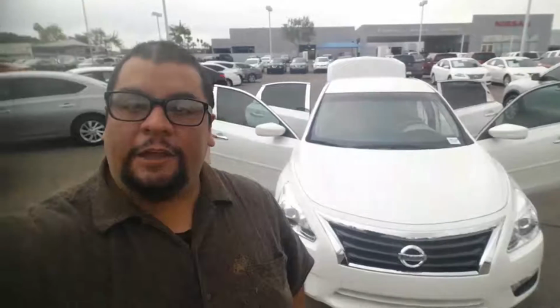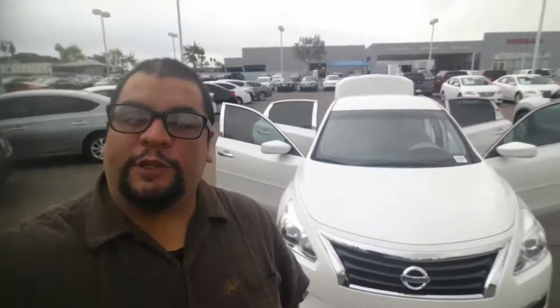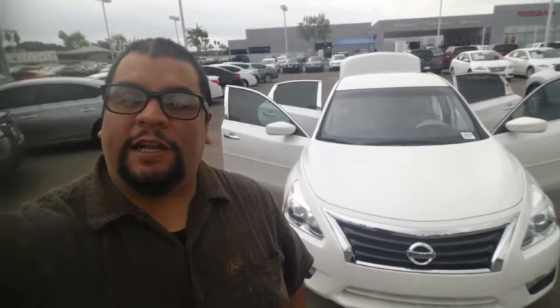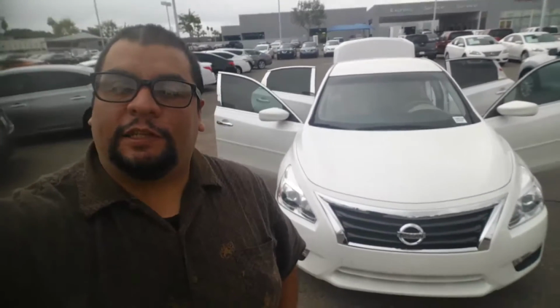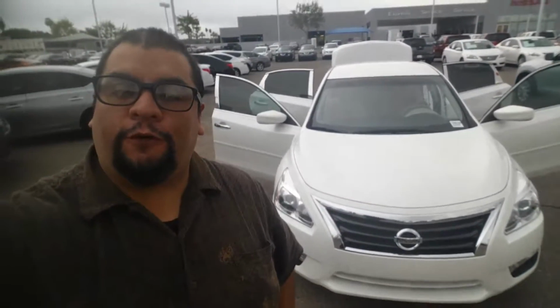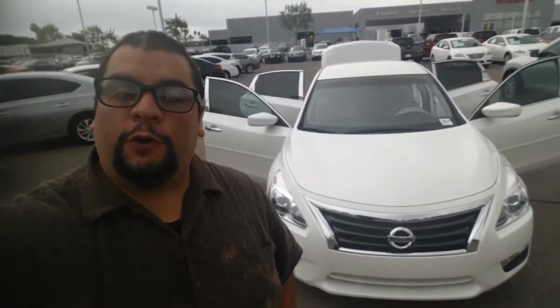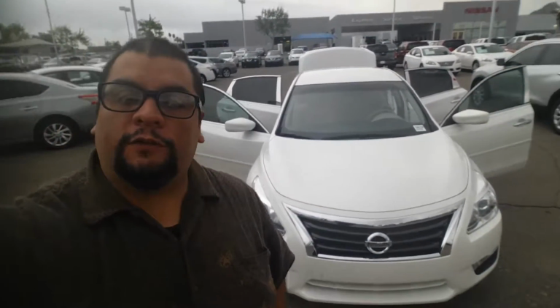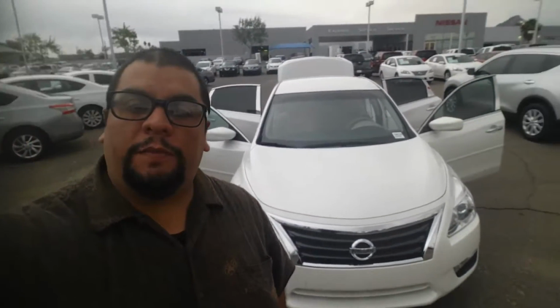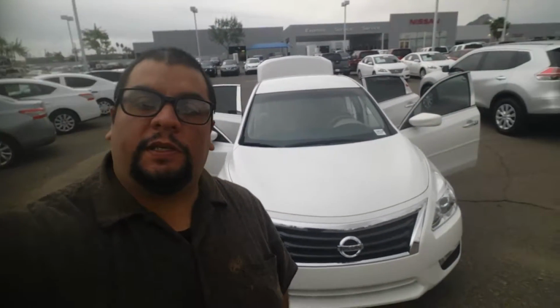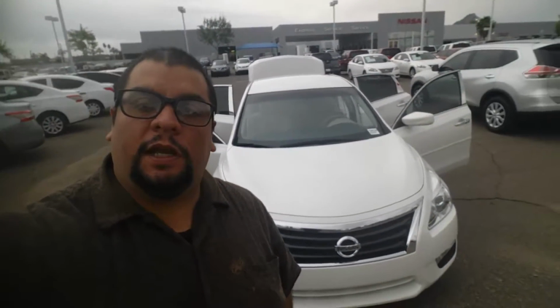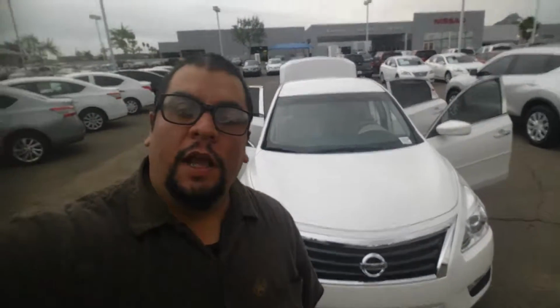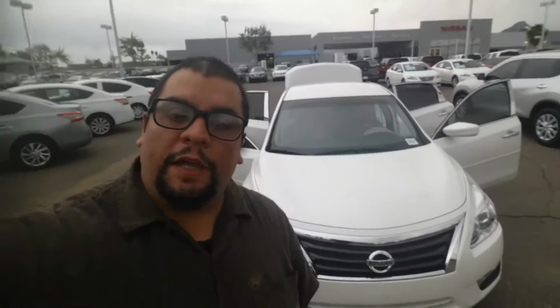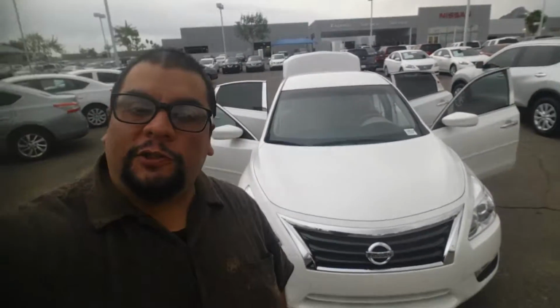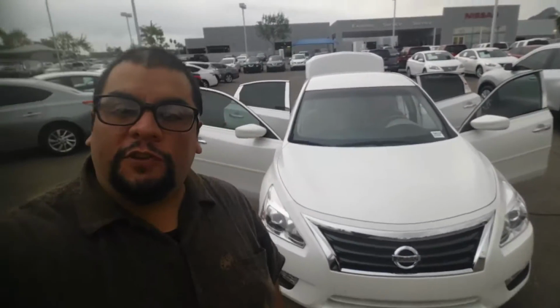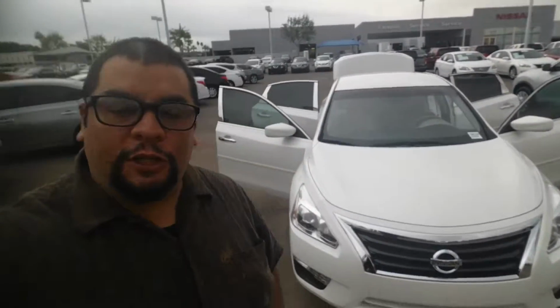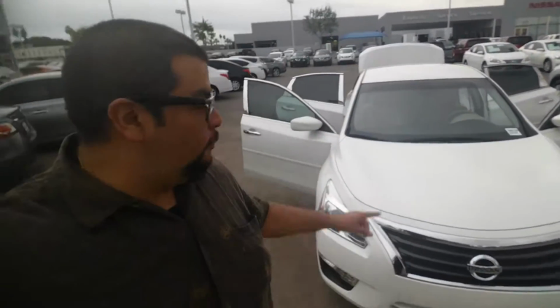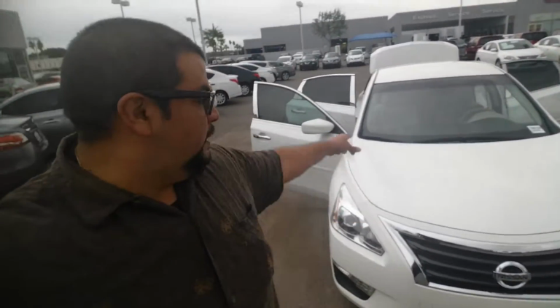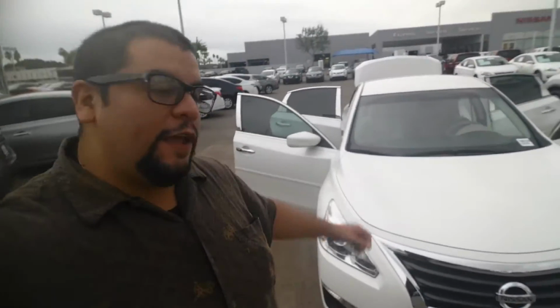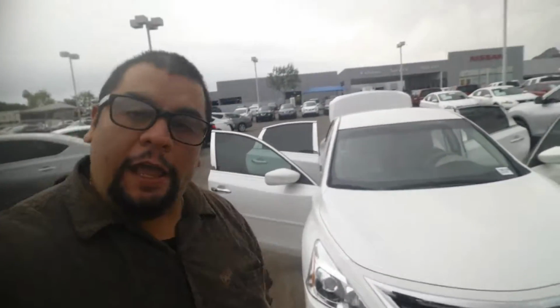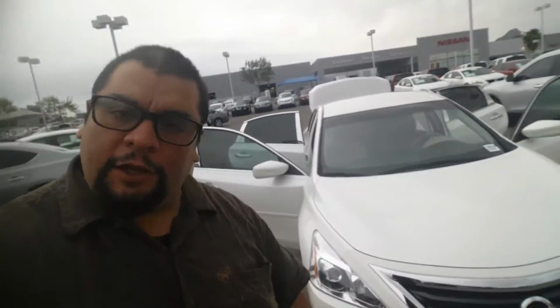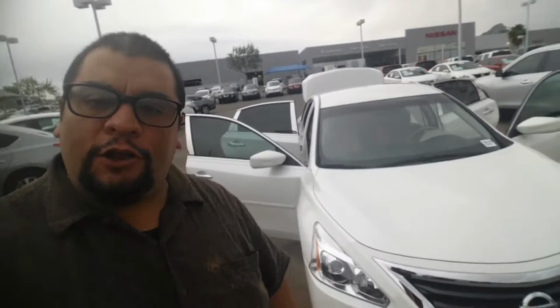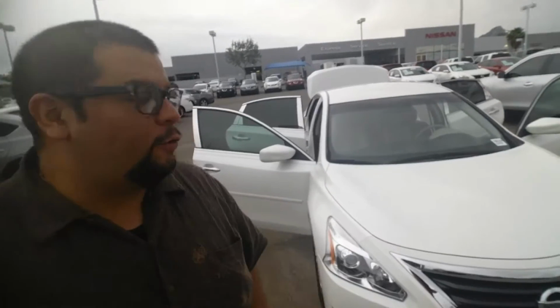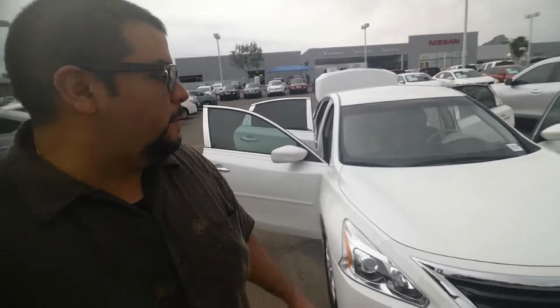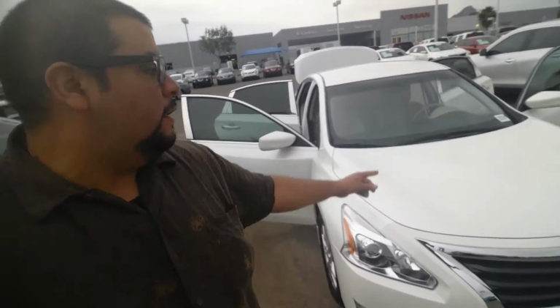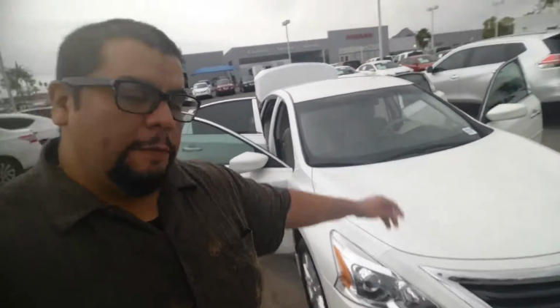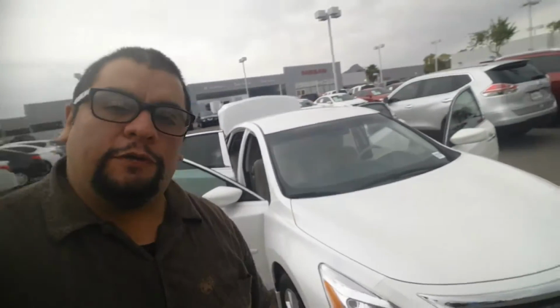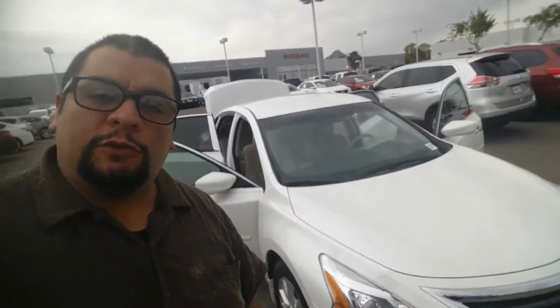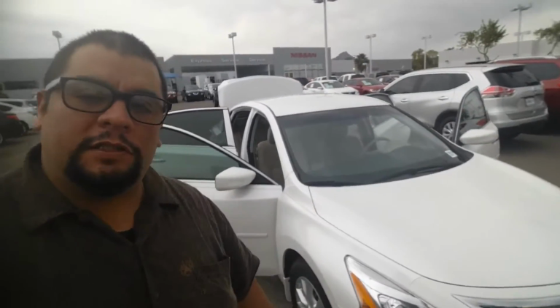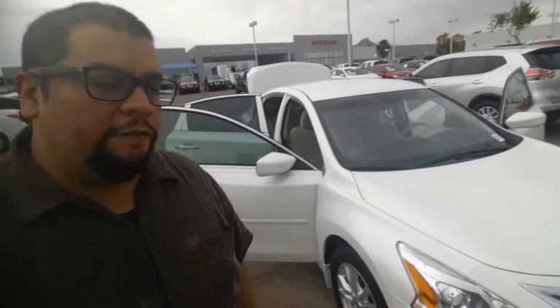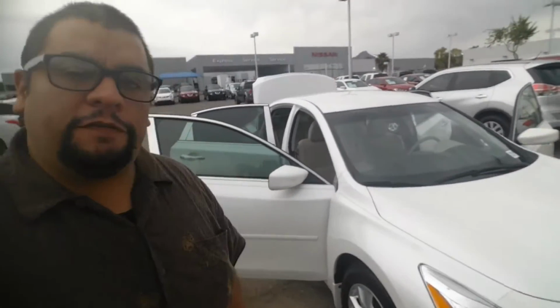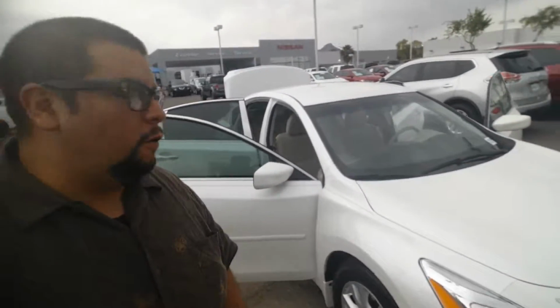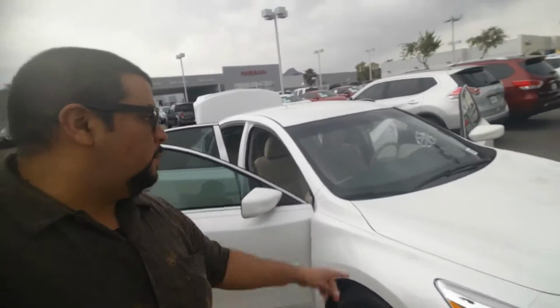Good morning. It's Clifford Torres from ABC Nissan. I'm shooting this video to introduce myself and the car you inquired about — that beautiful 2015 Altima.